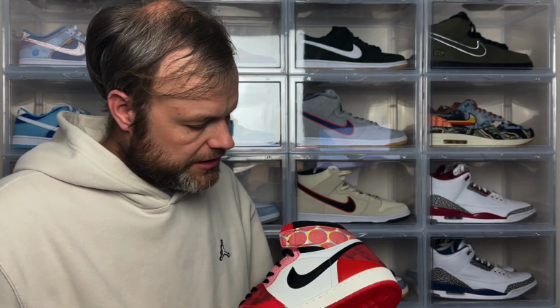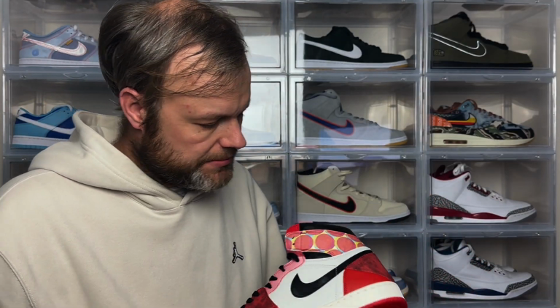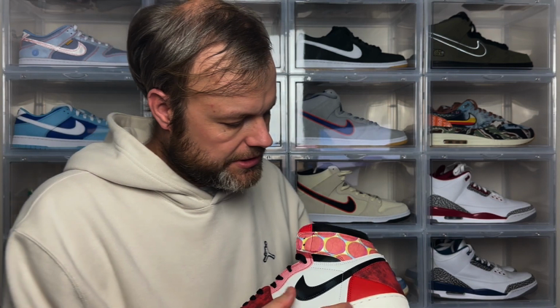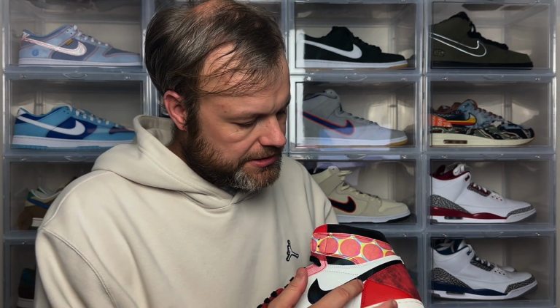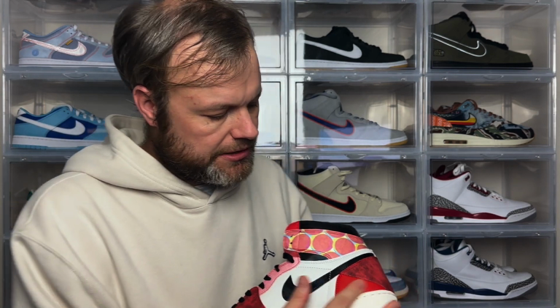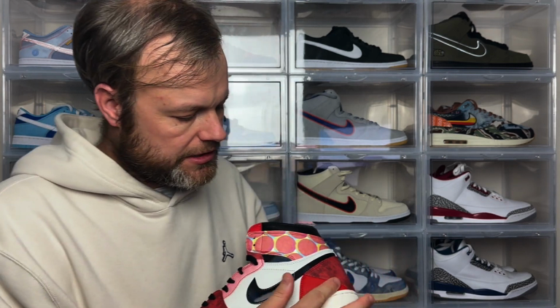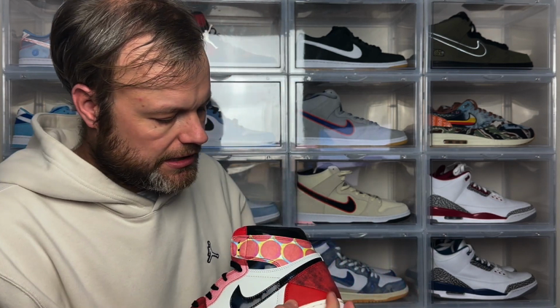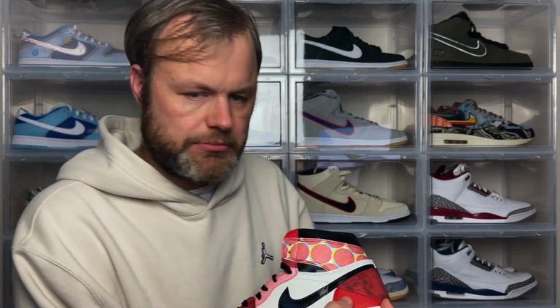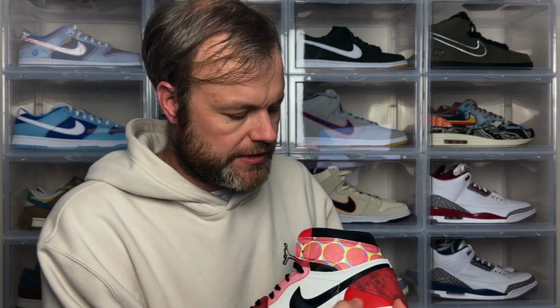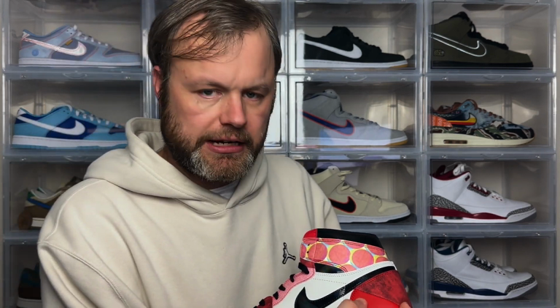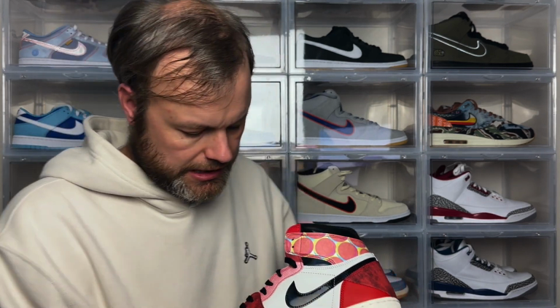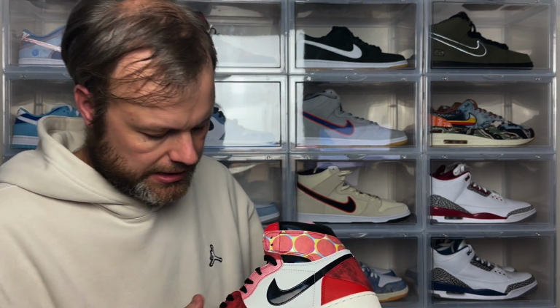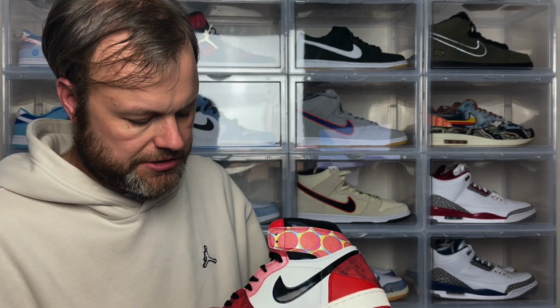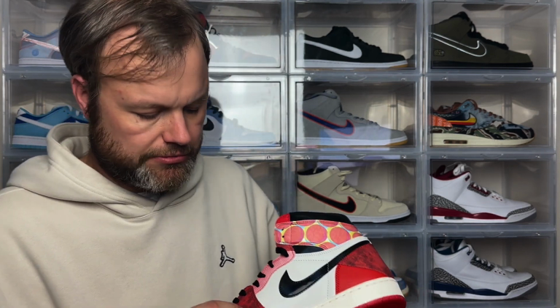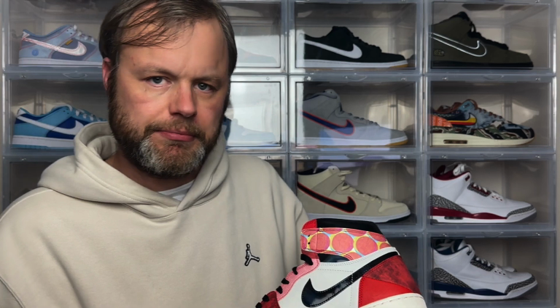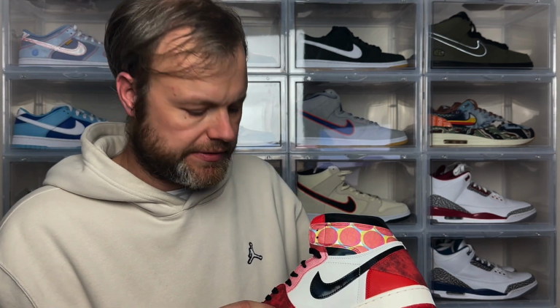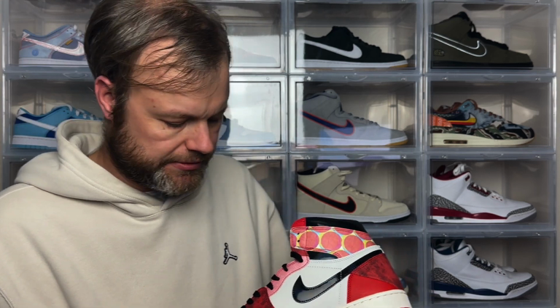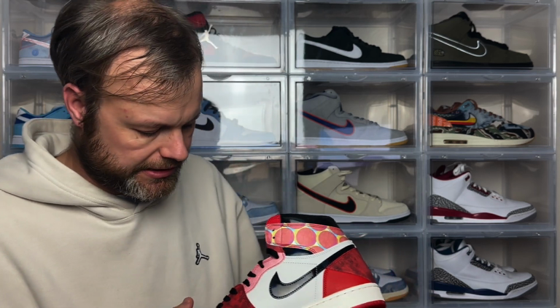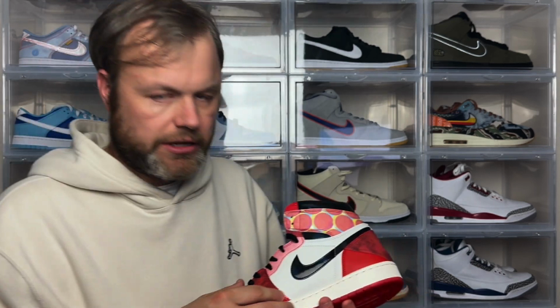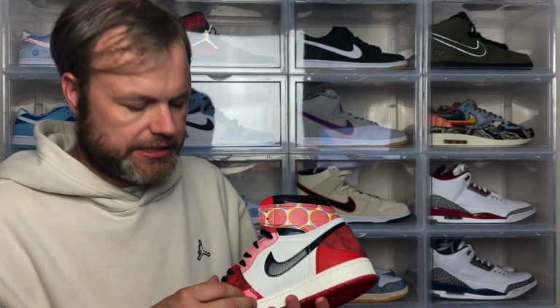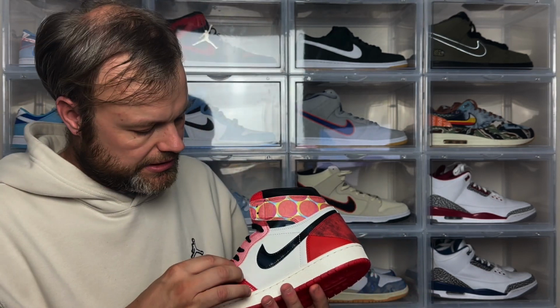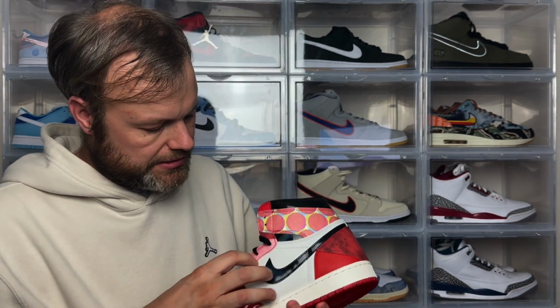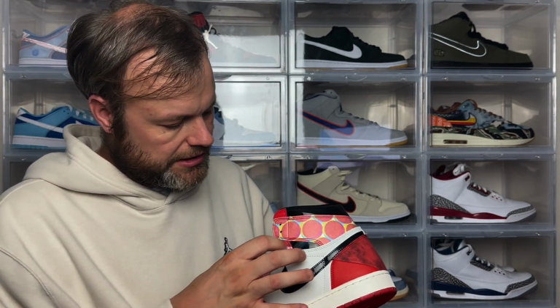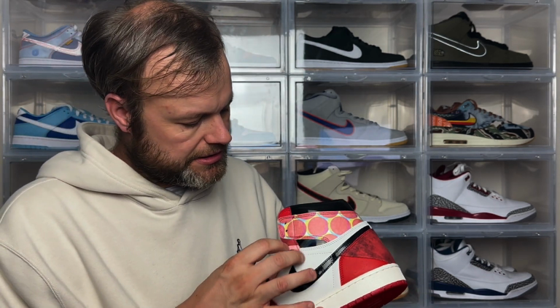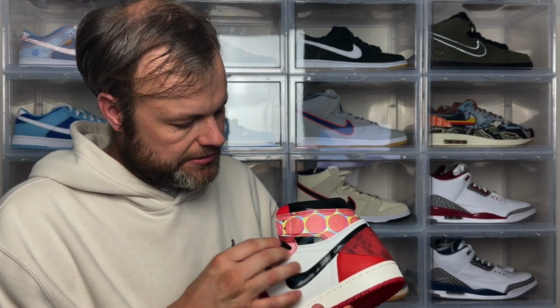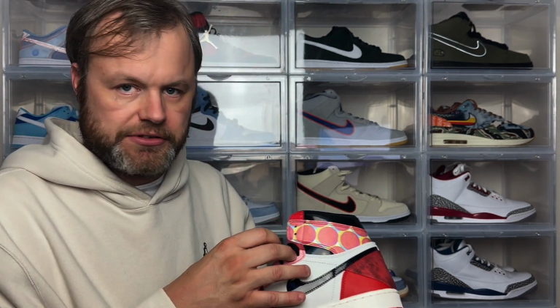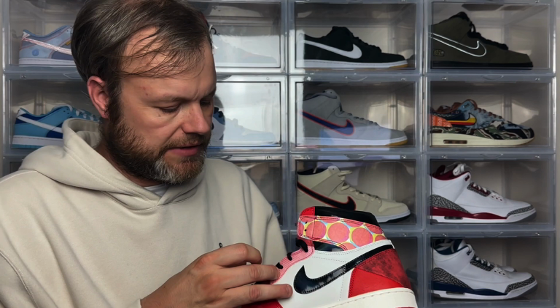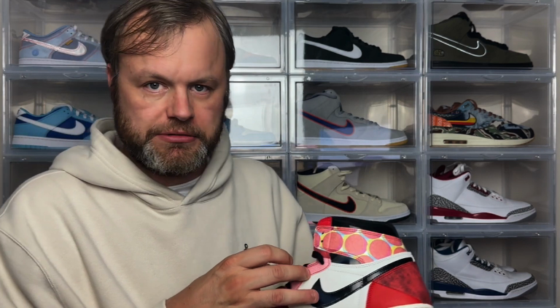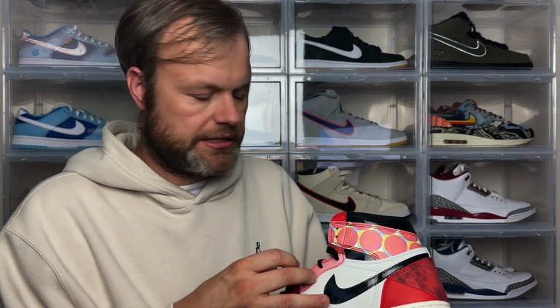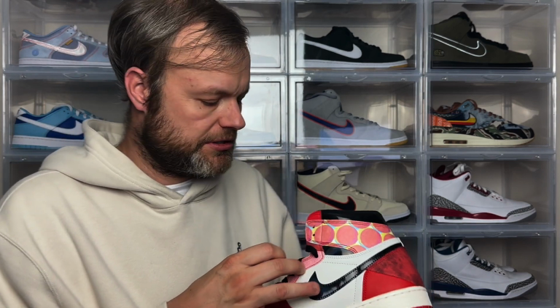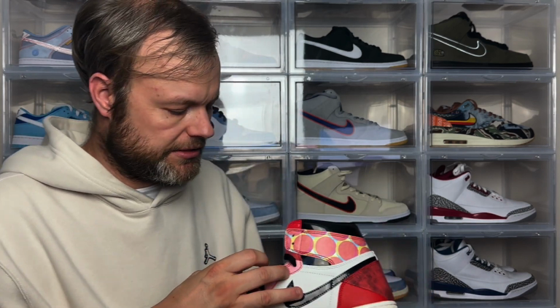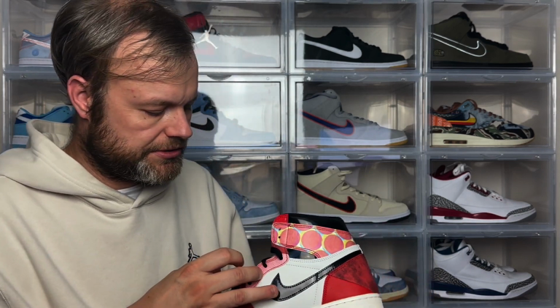On the medial side you've got this smooth leather paneling along with a pattern leather detail — quite a nice touch. As you go down the sneaker you've also got those dots again for the Miles Morales costume reference, which makes for quite an interesting design element.